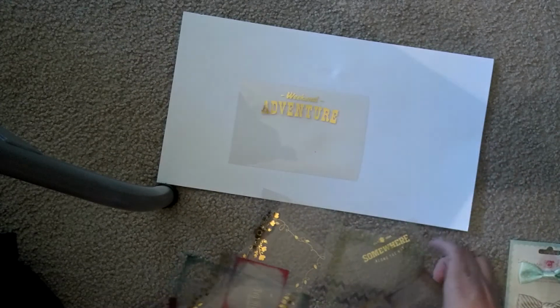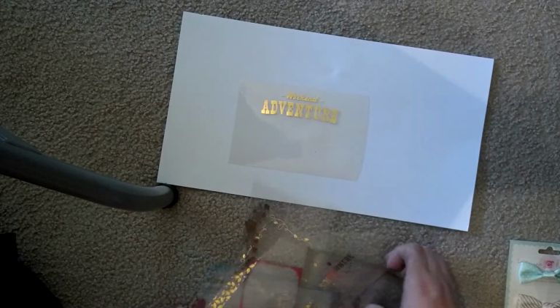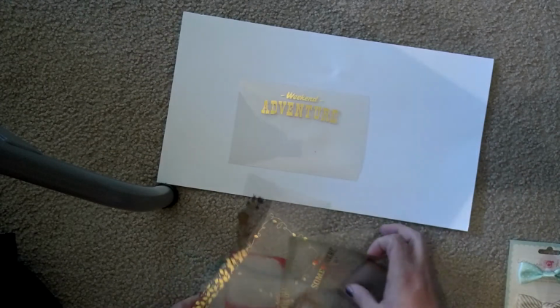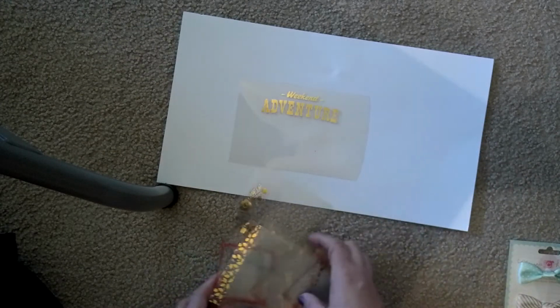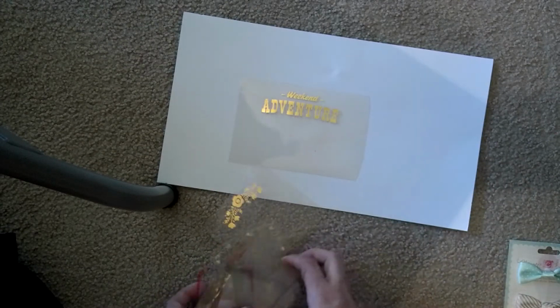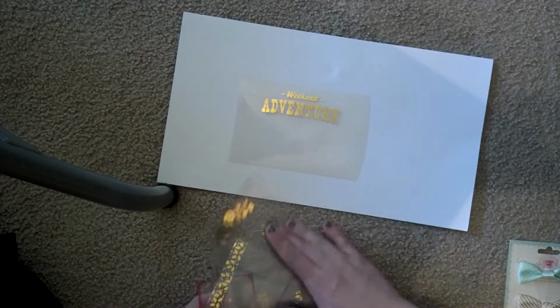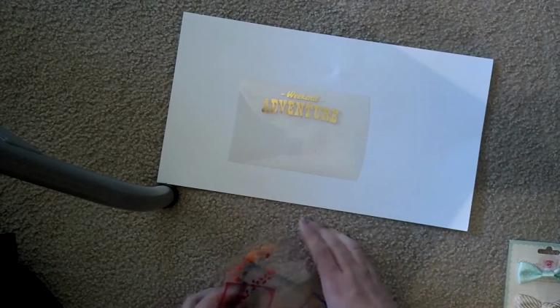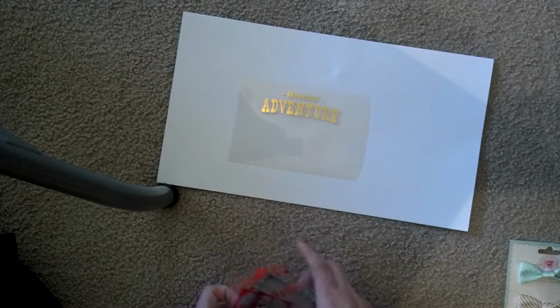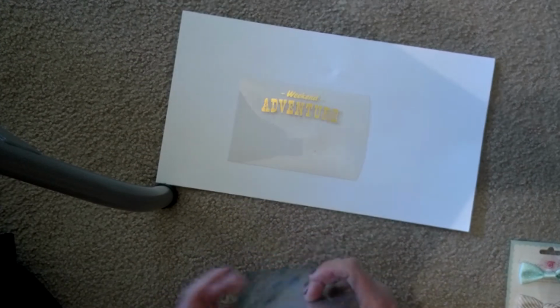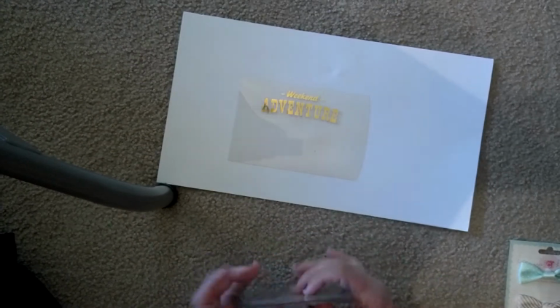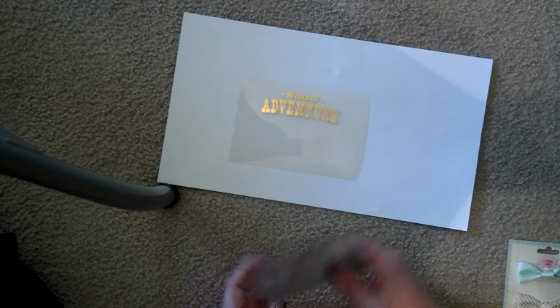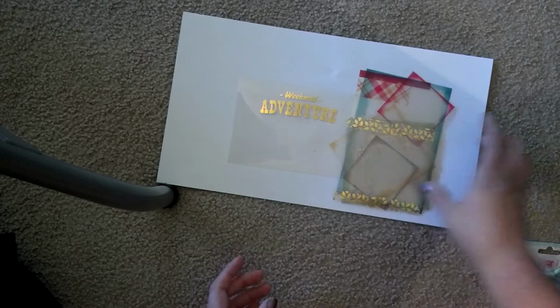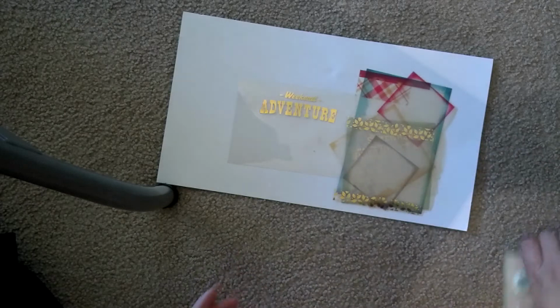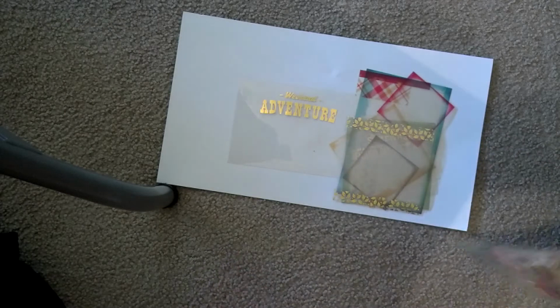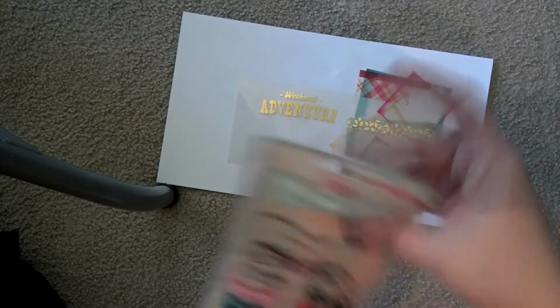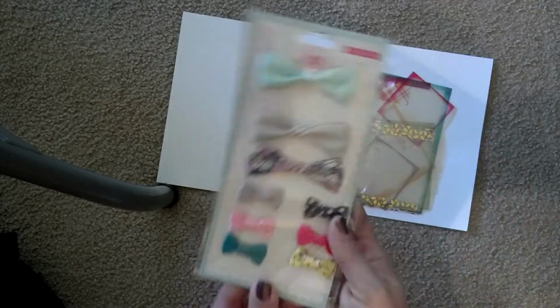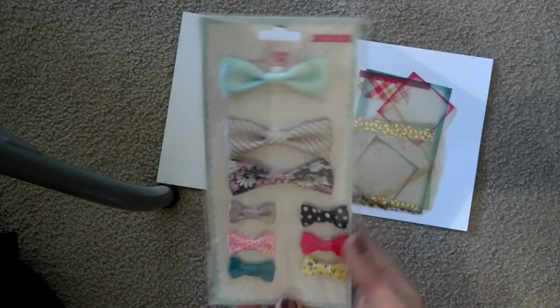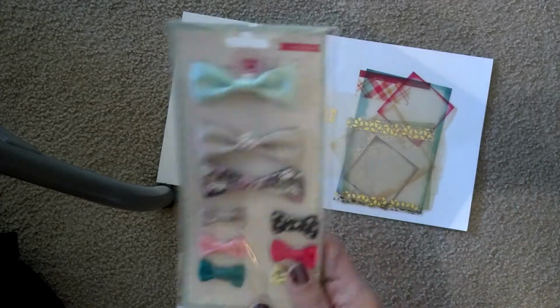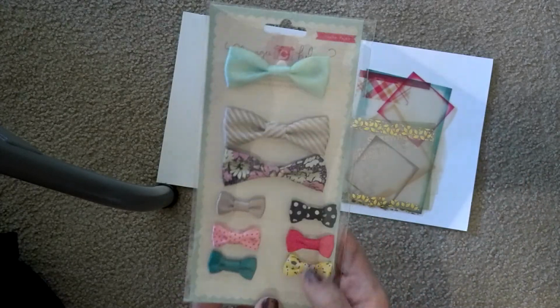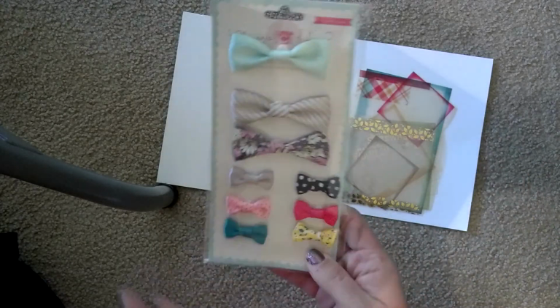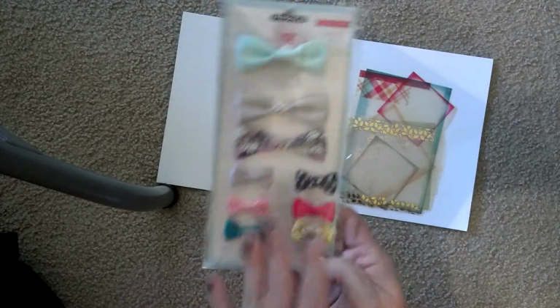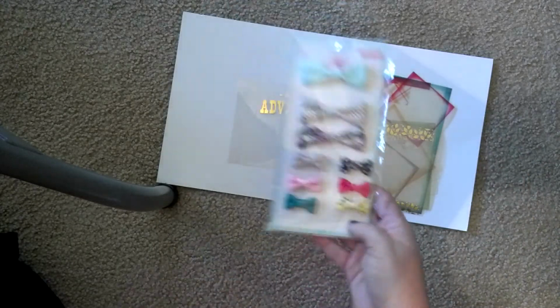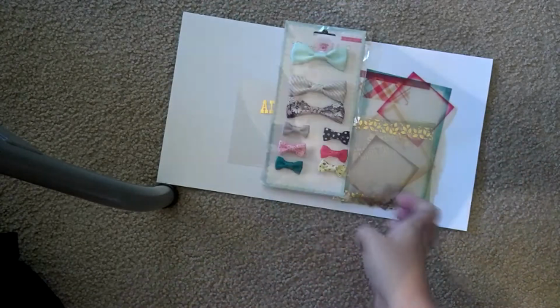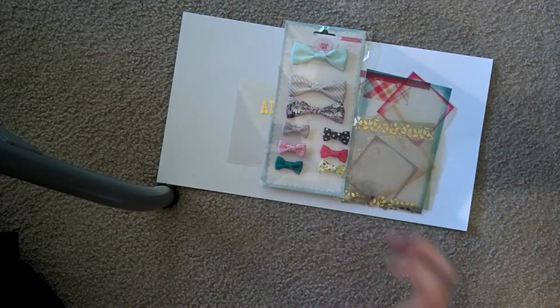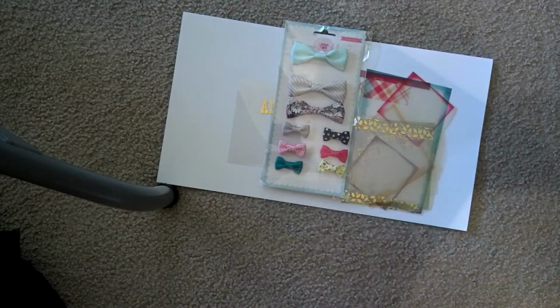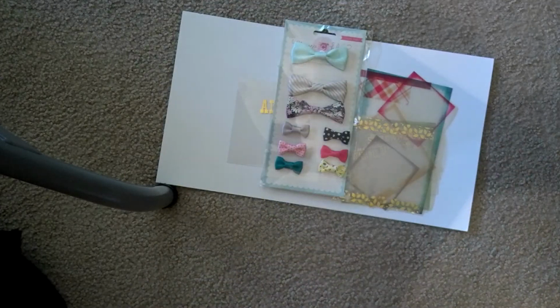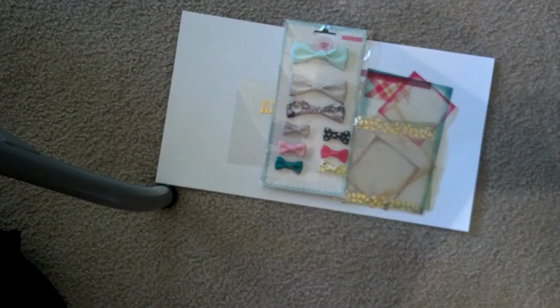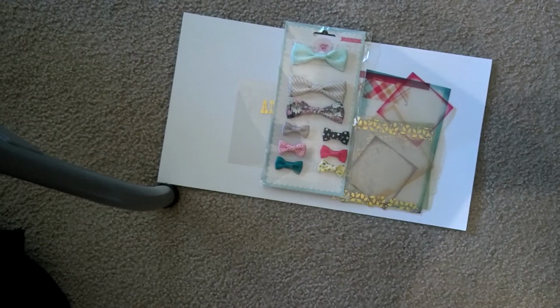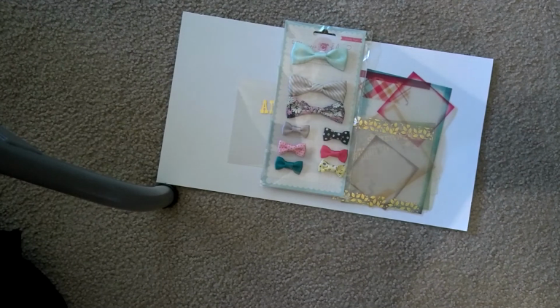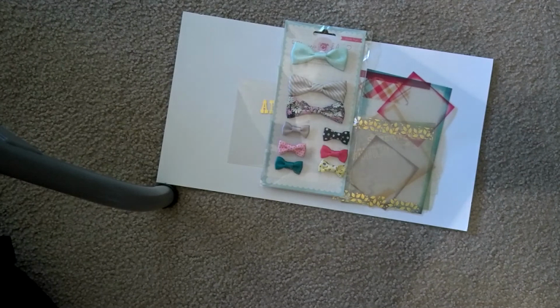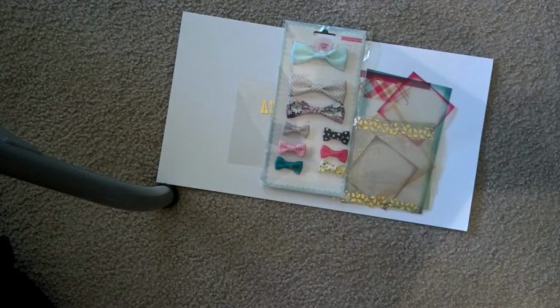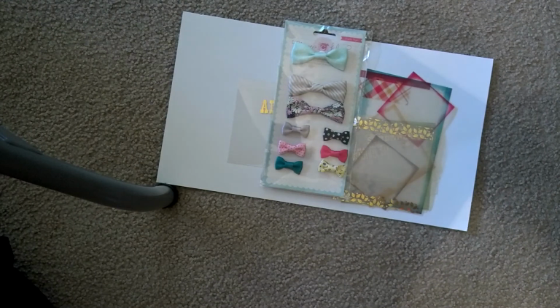So that is that. Alright guys, that is my haul. Oh, just kidding — I finally got my Maggie Holmes bows! Yay. That's really it. Alright, we'll see you in the next video. Bye.